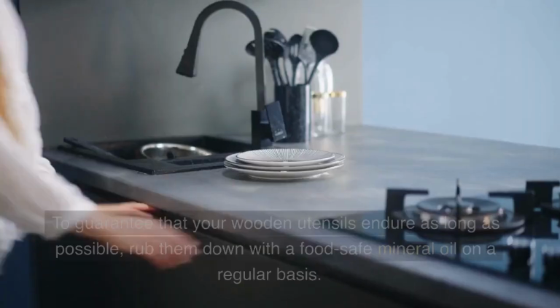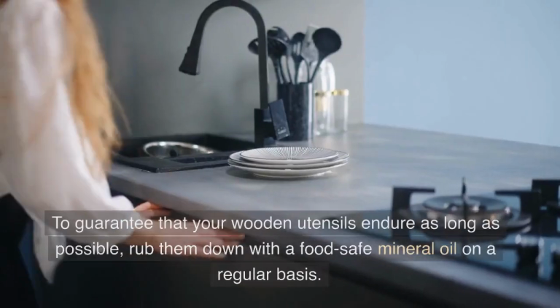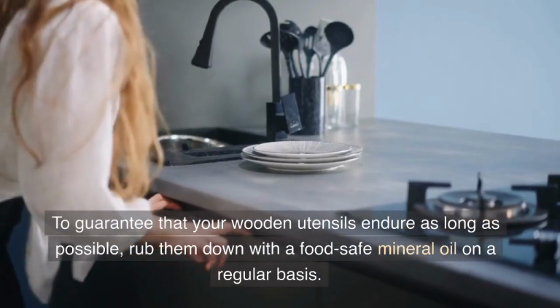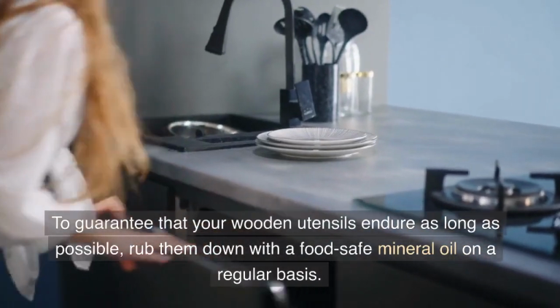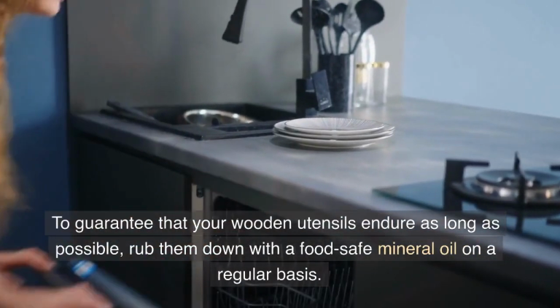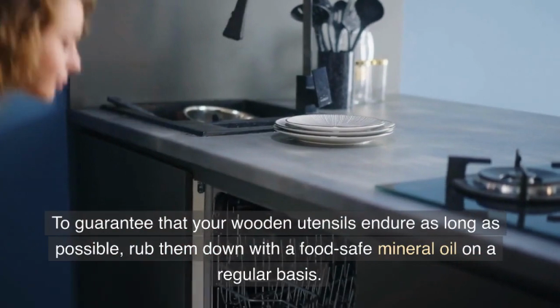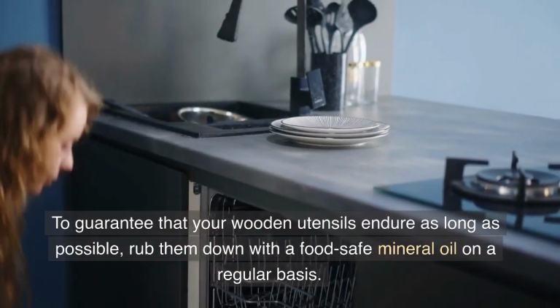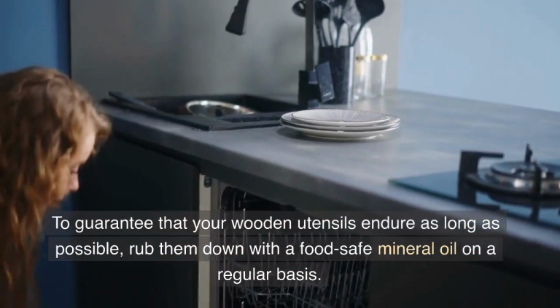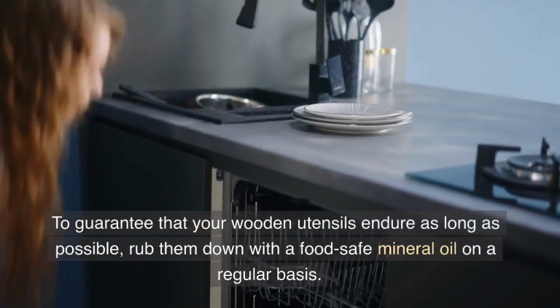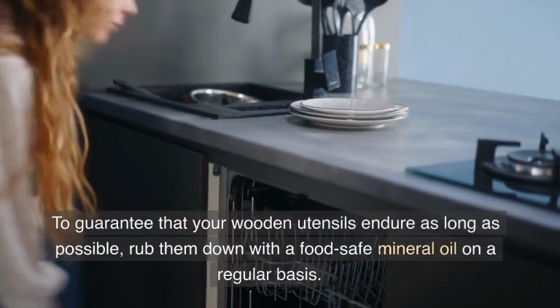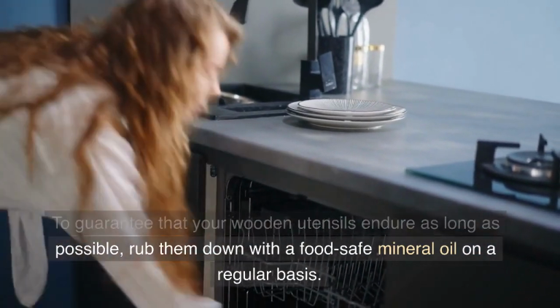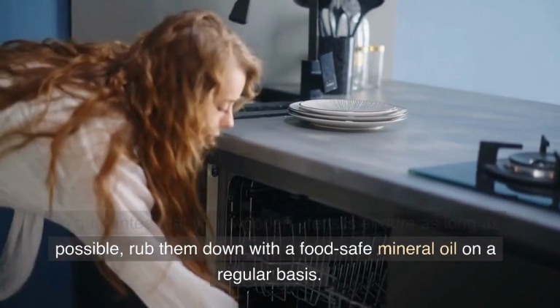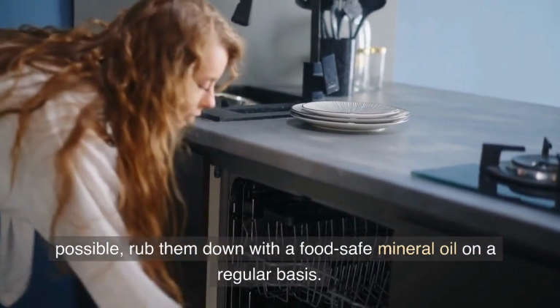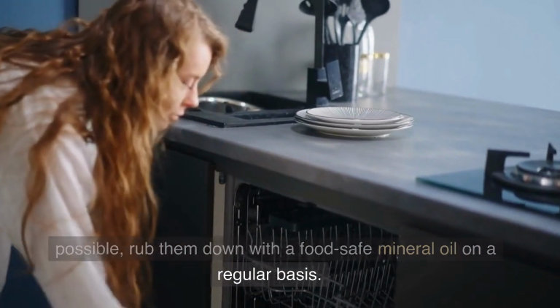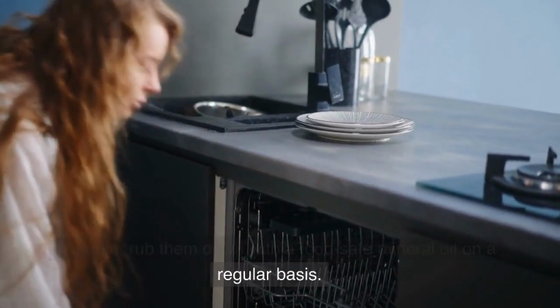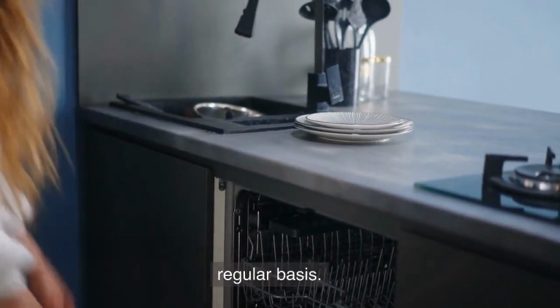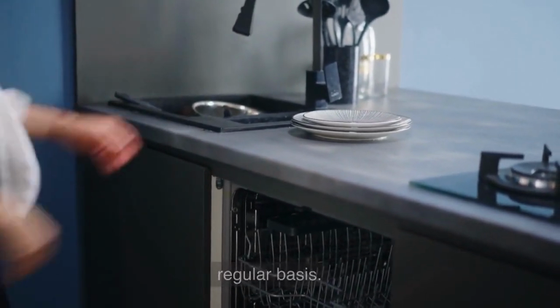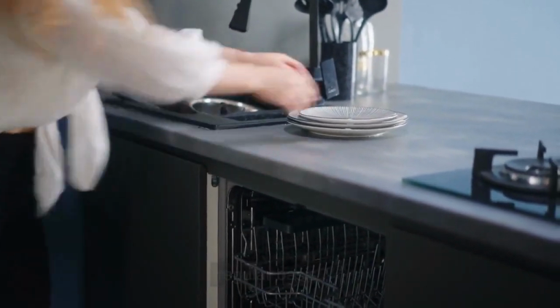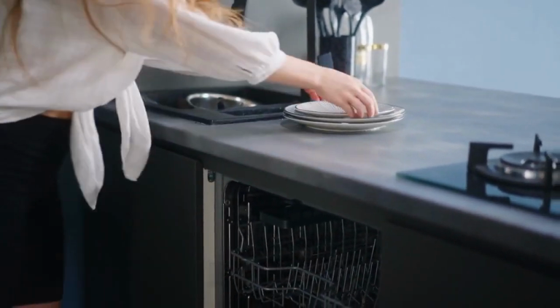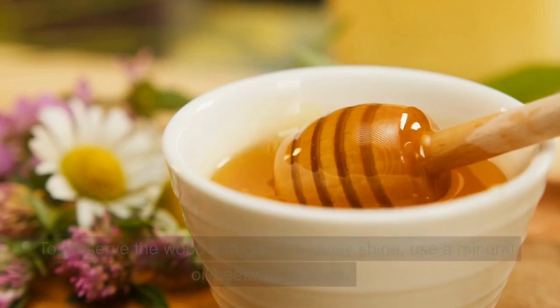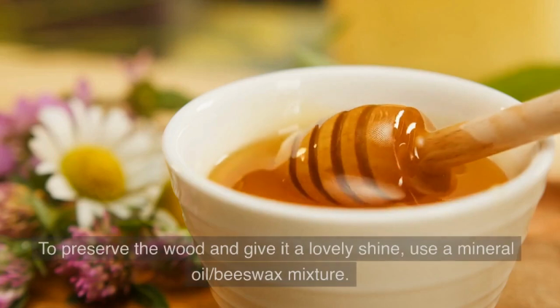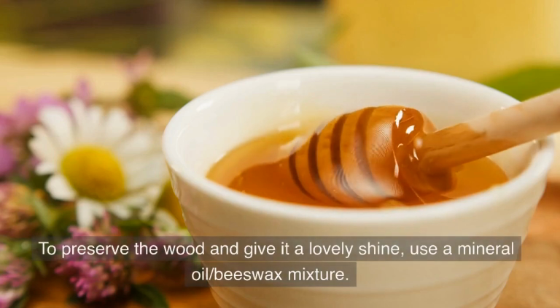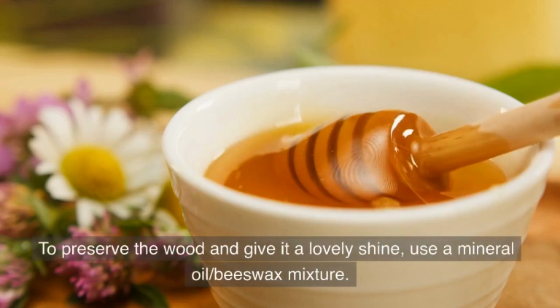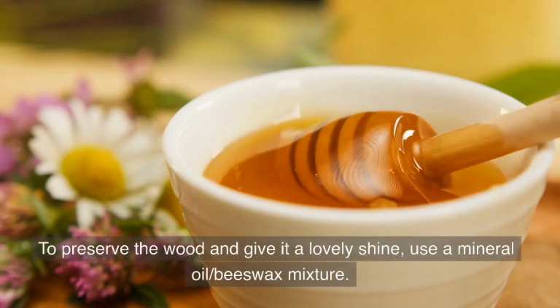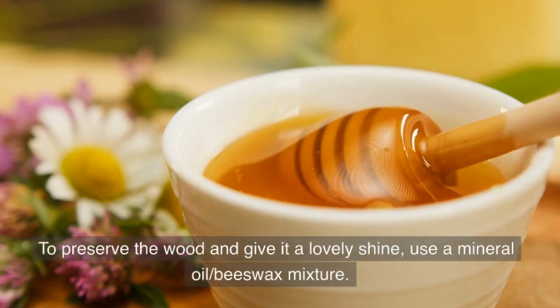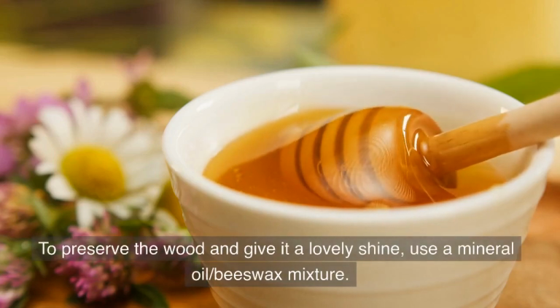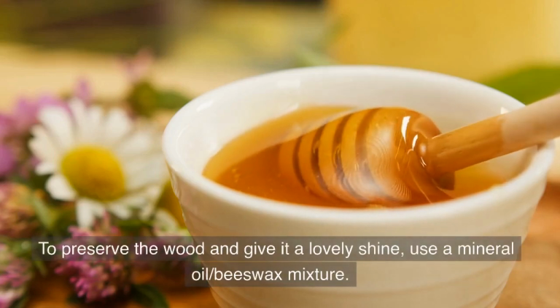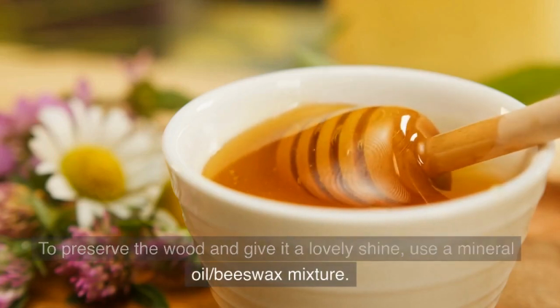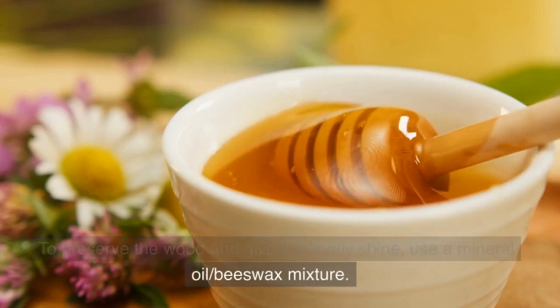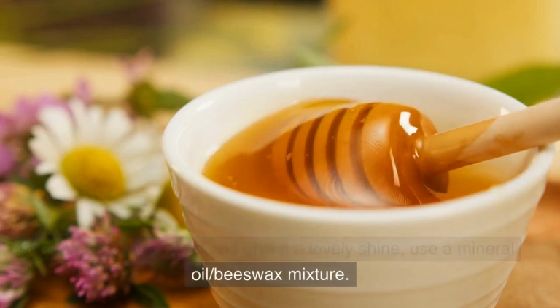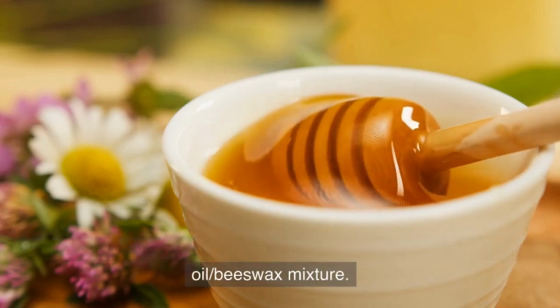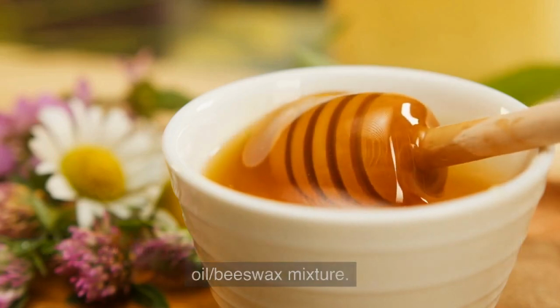To guarantee that your wooden utensils endure as long as possible, rub them down with a food-safe mineral oil on a regular basis. To preserve the wood and give it a lovely shine, use a mineral oil and beeswax mixture.